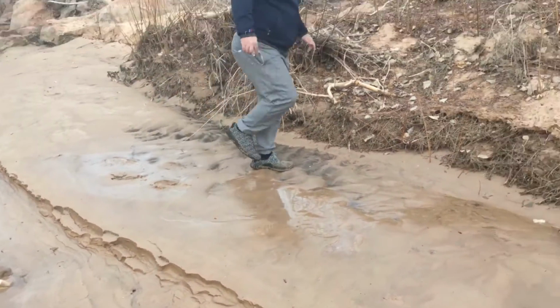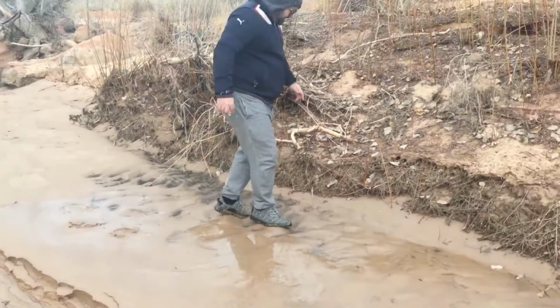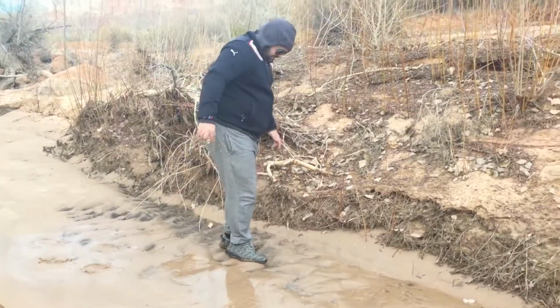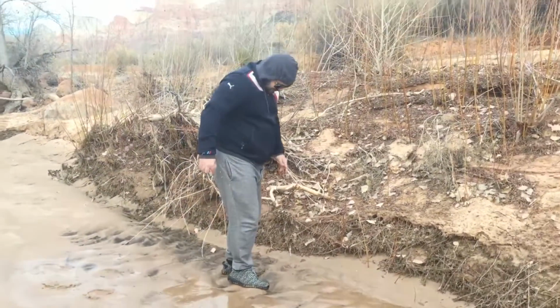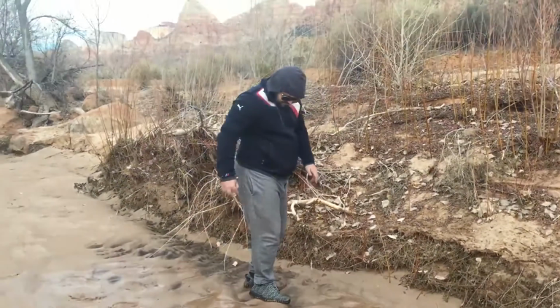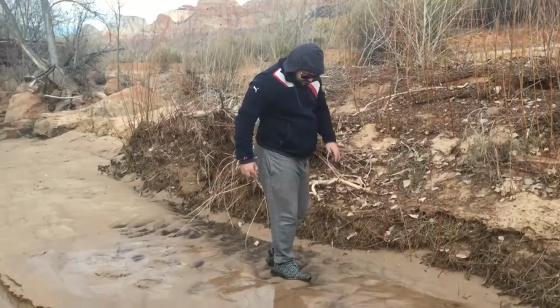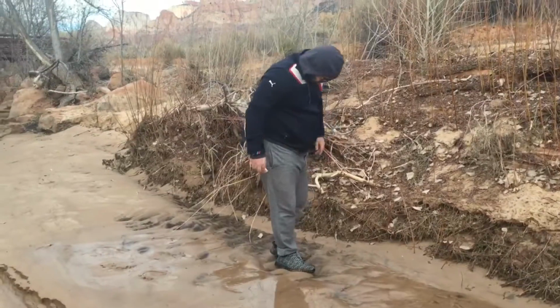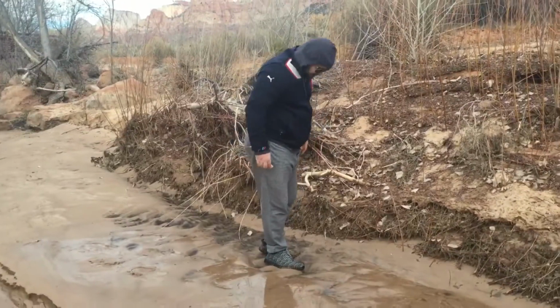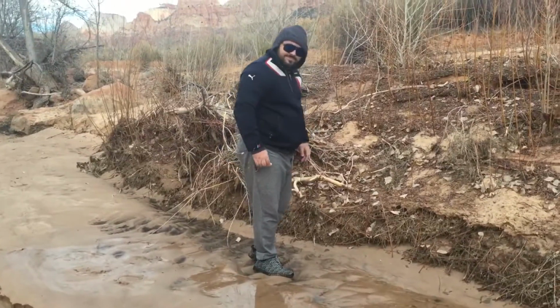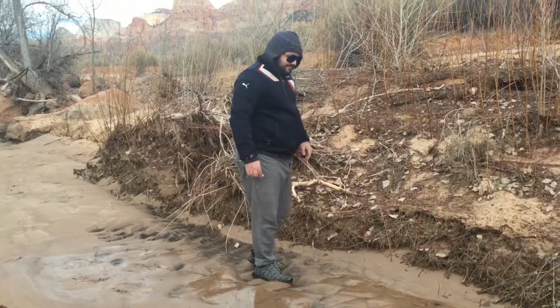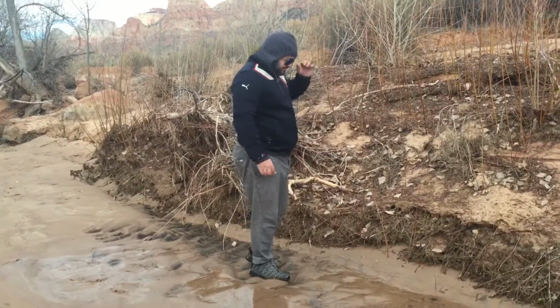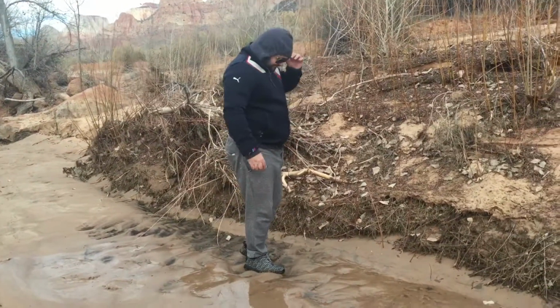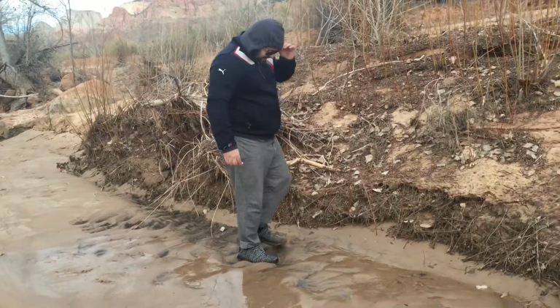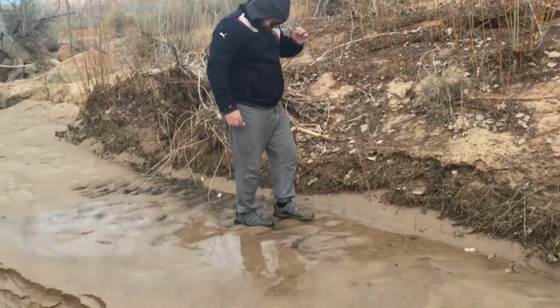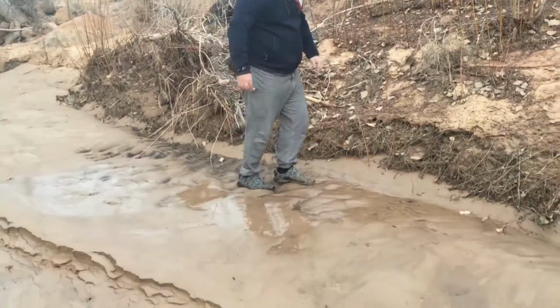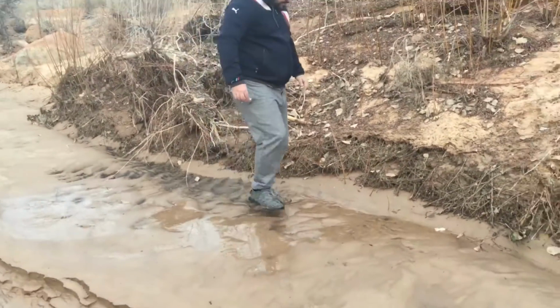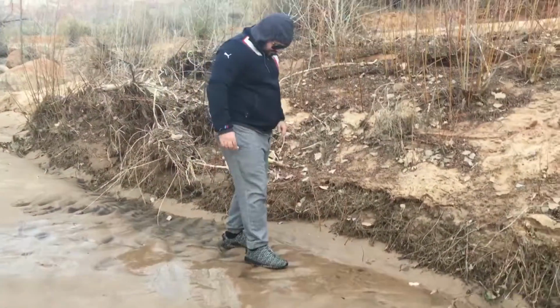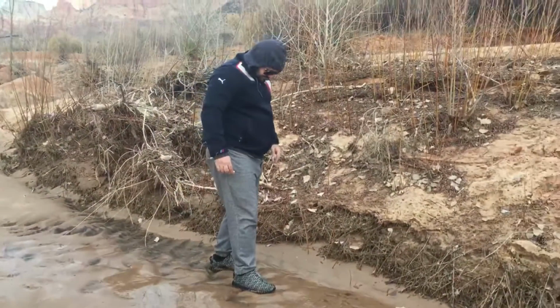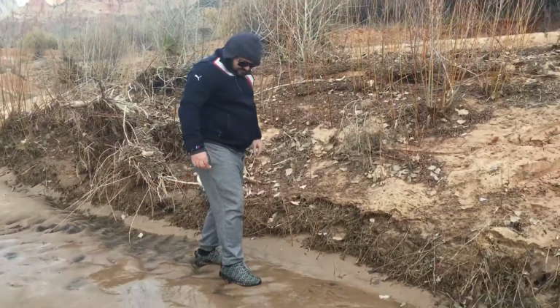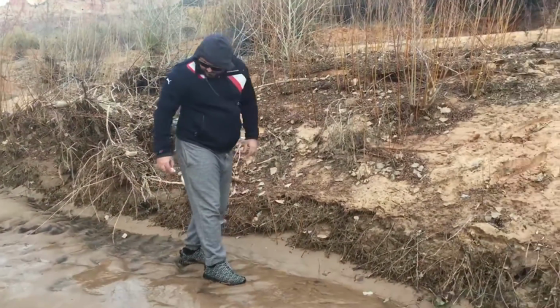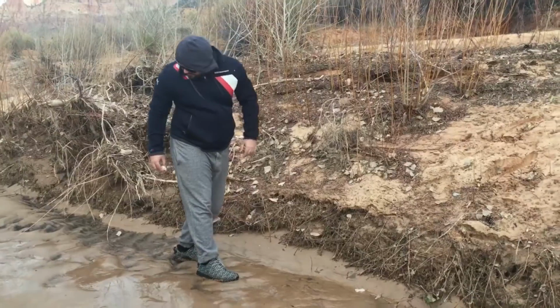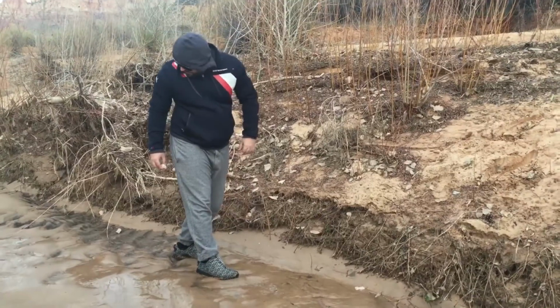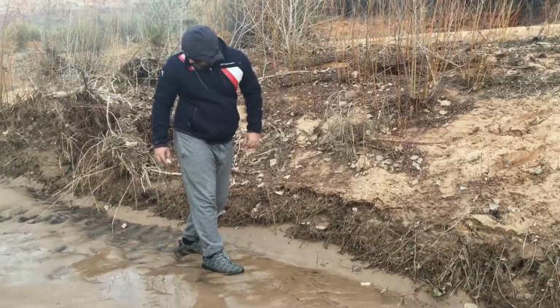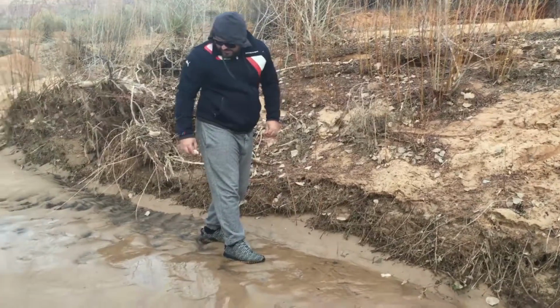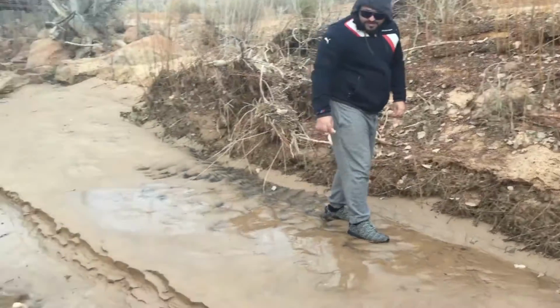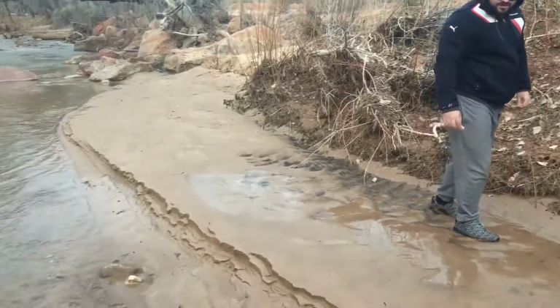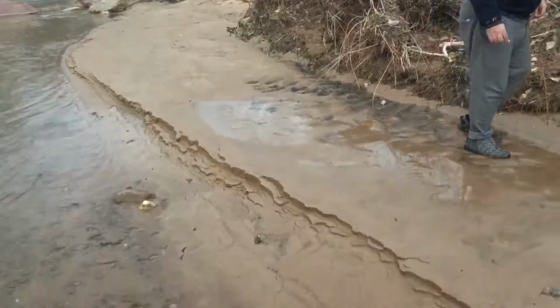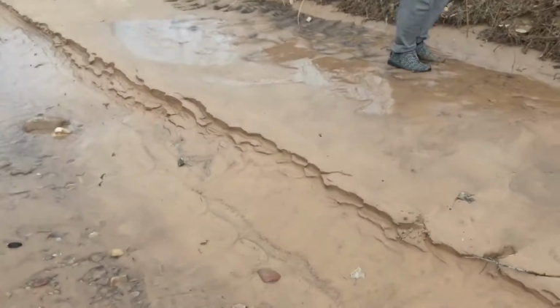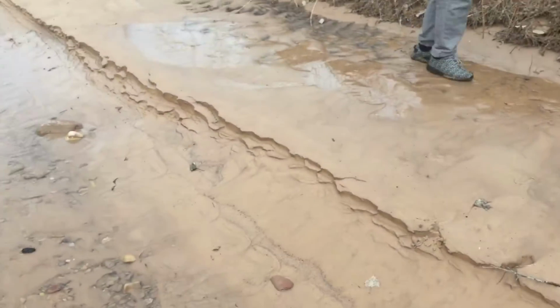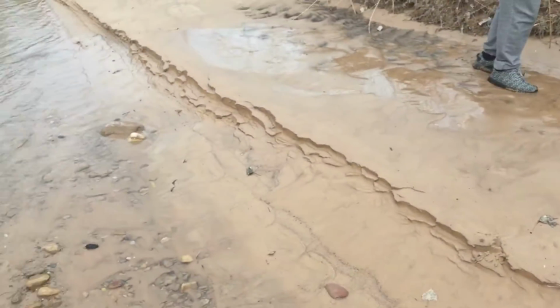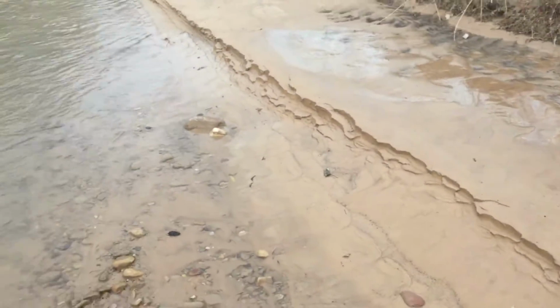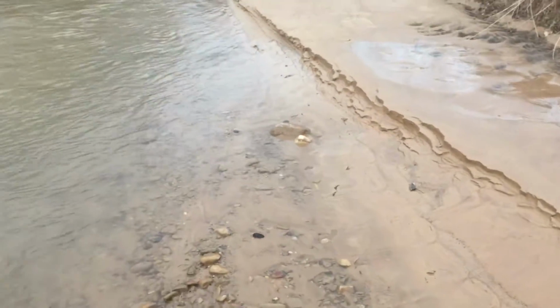That's crazy! Got your video, buddy — thanks, that works for me. It's like quicksand, no joke.